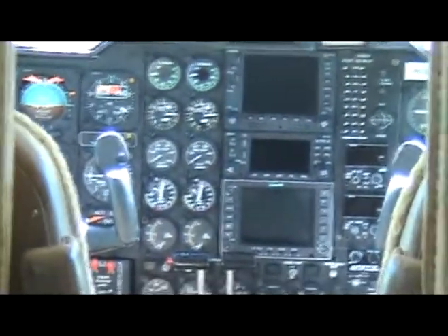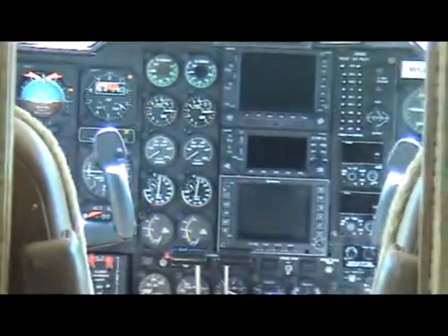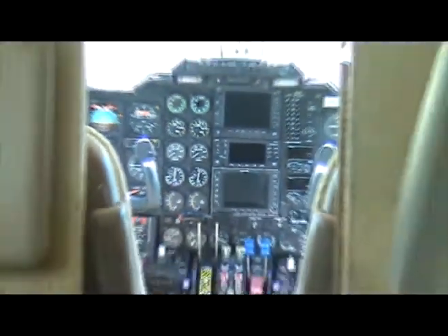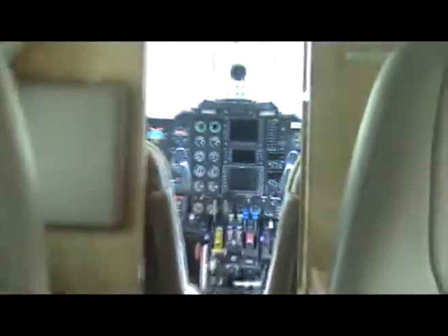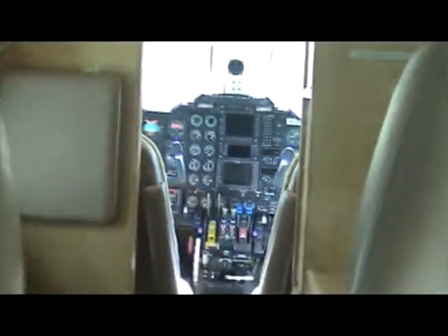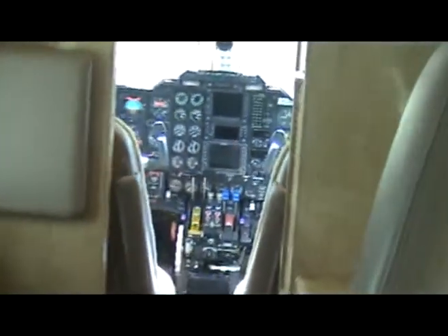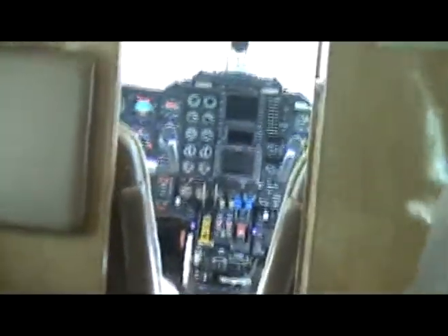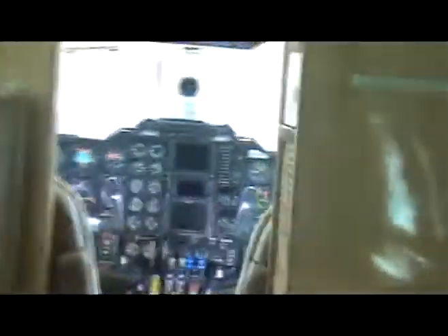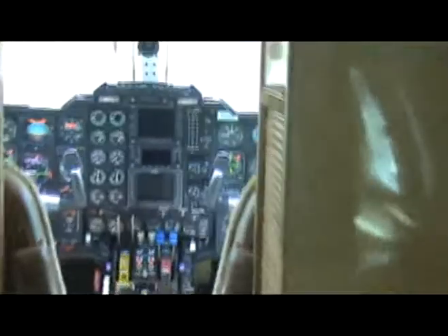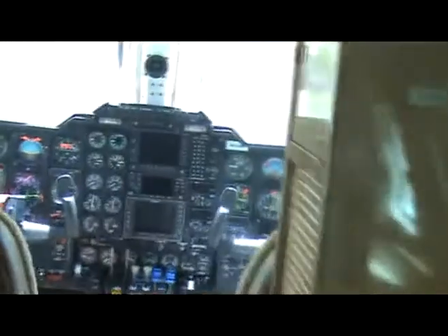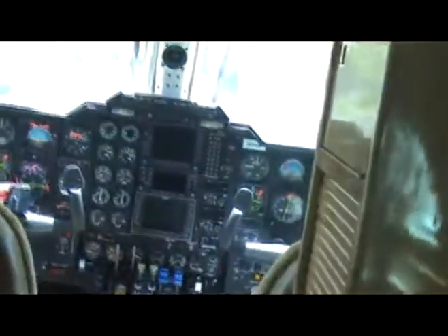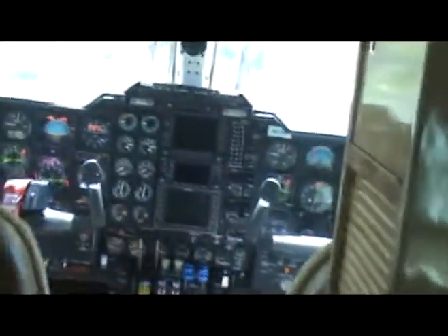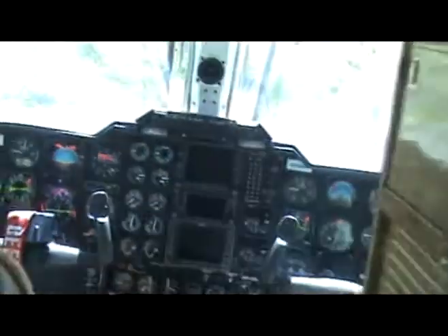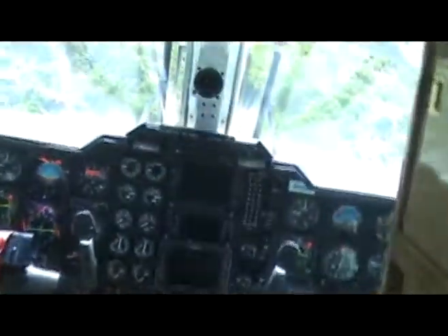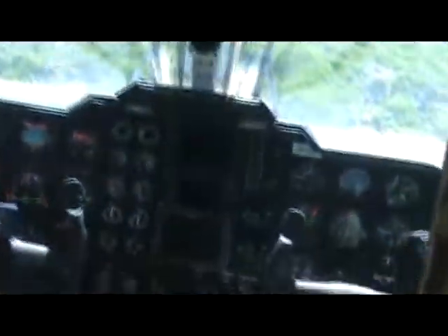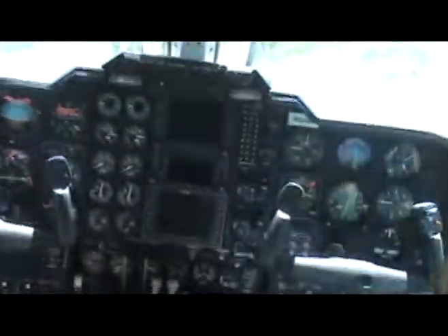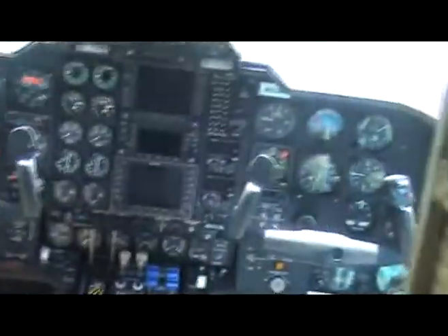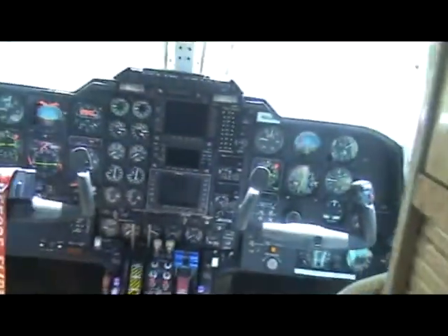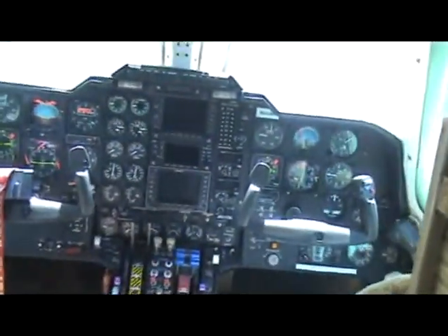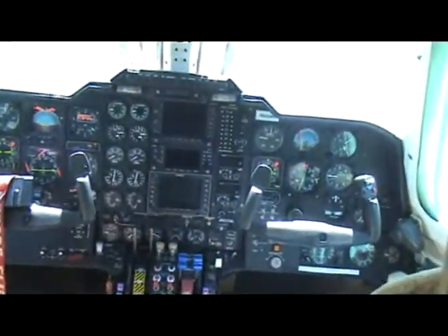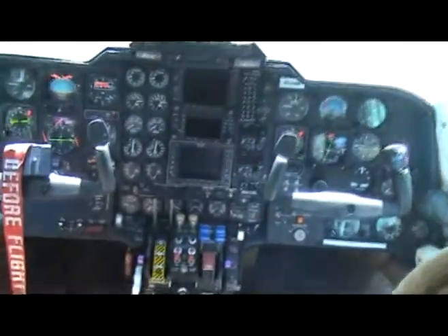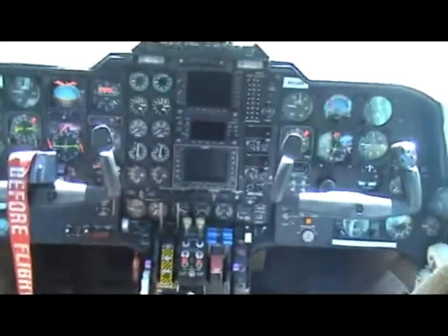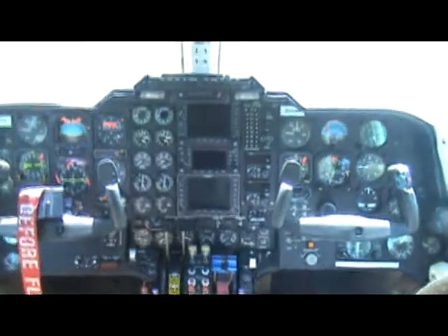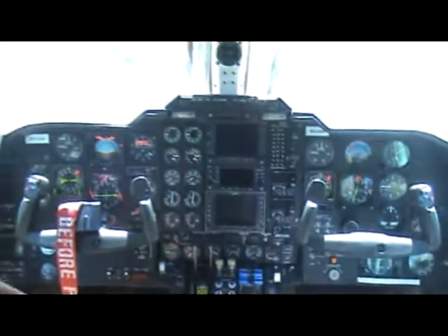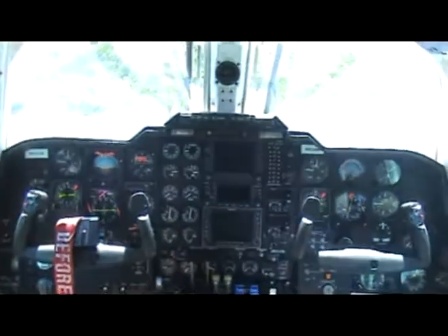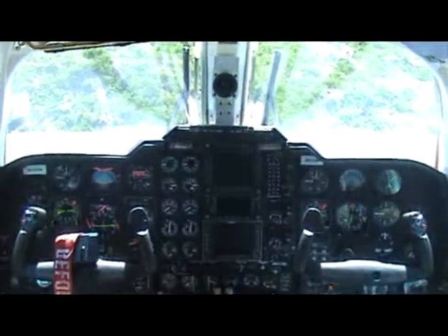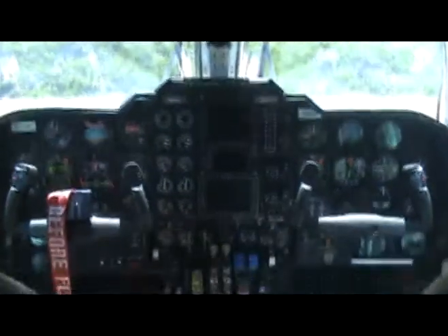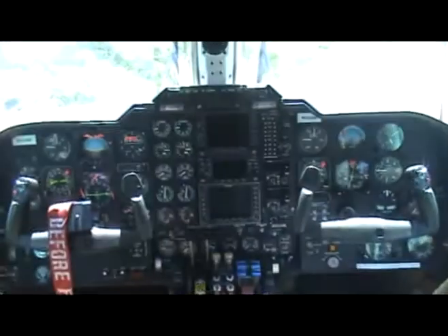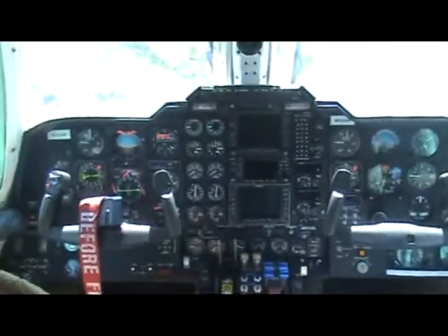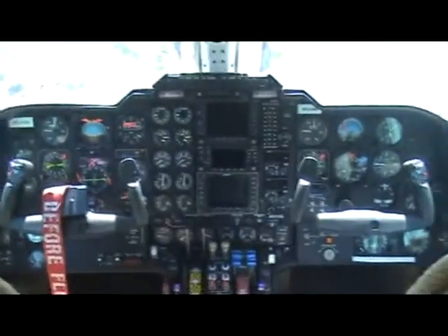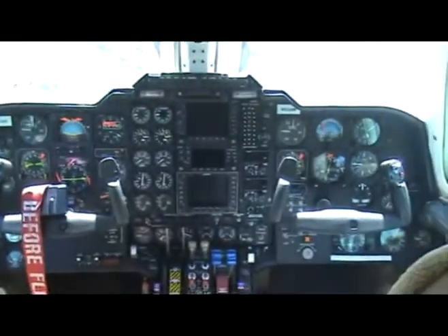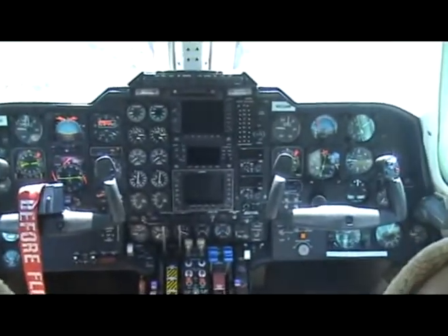Let's take a look at the cockpit. This is a fairly traditional MU-2 cockpit setup.